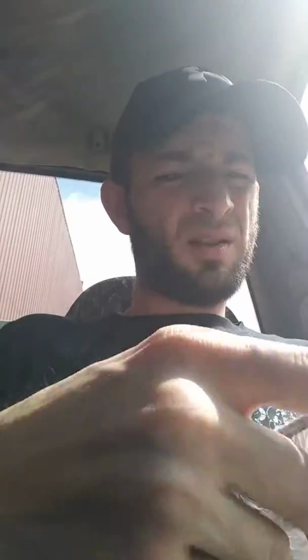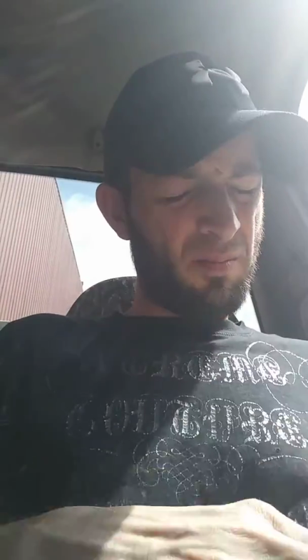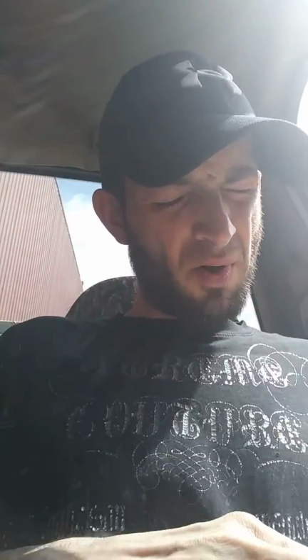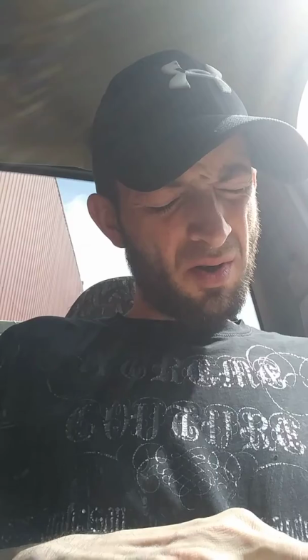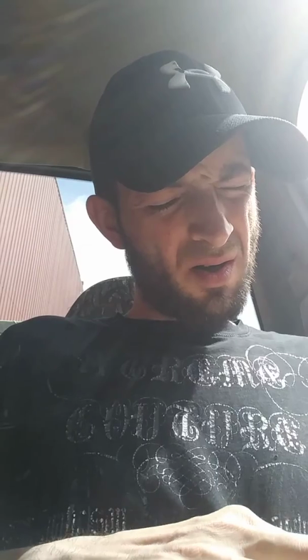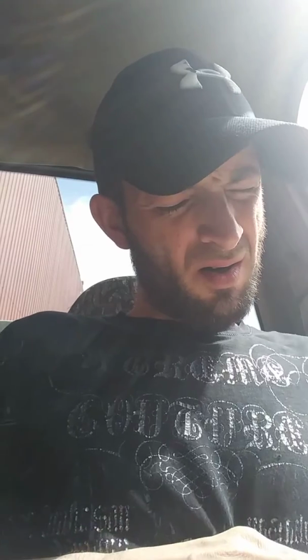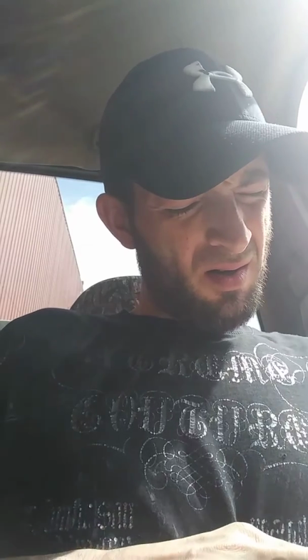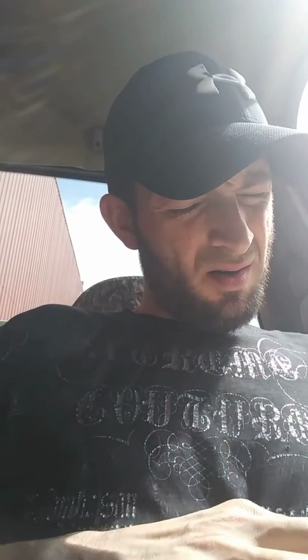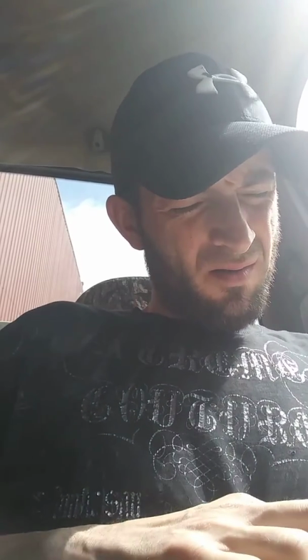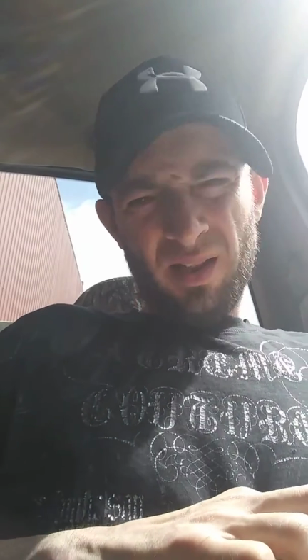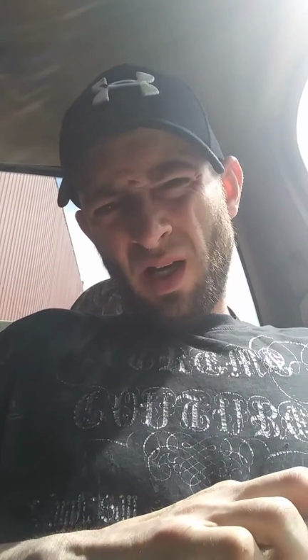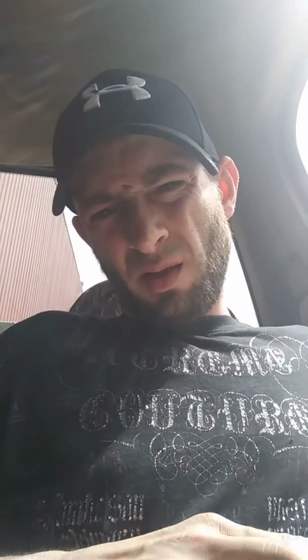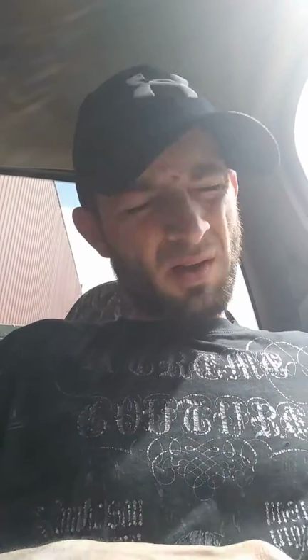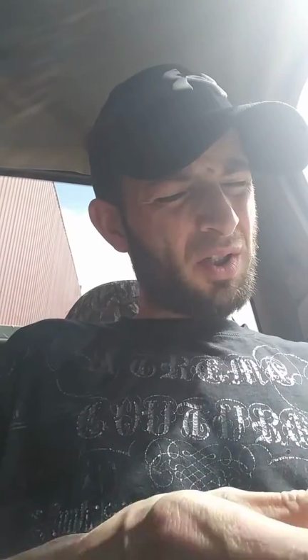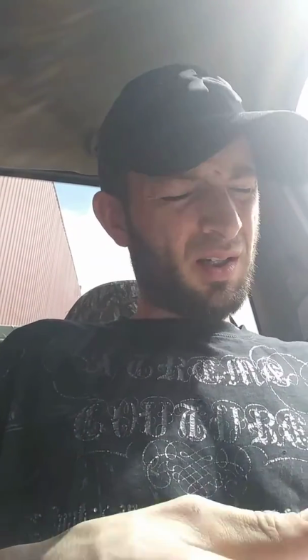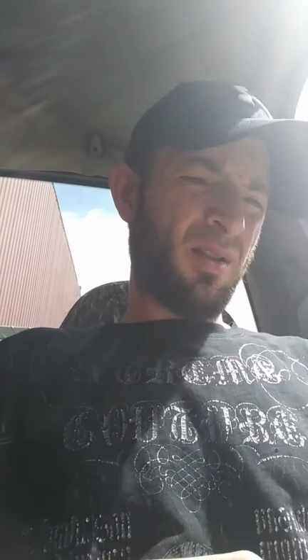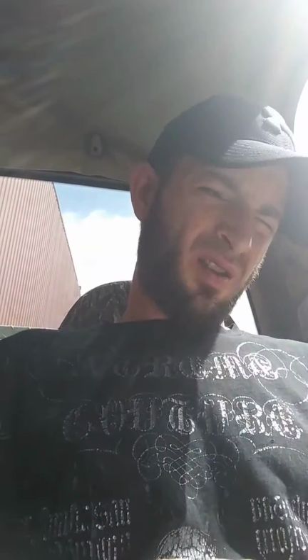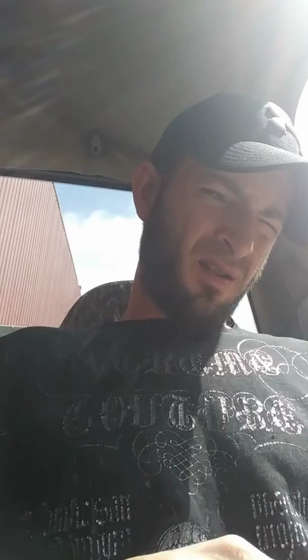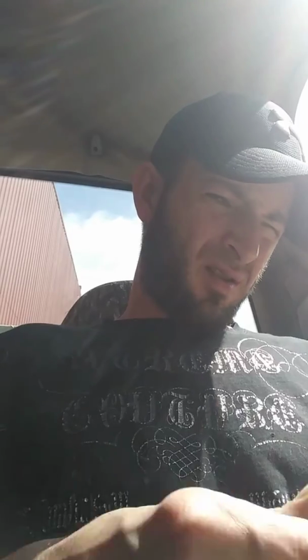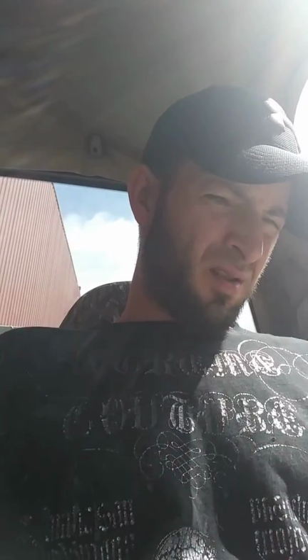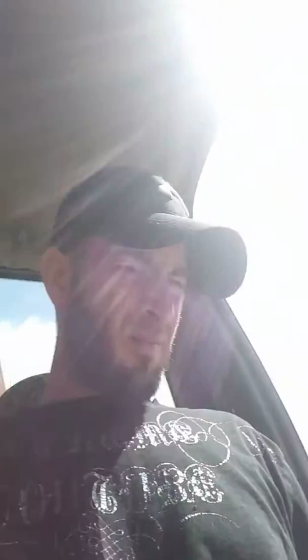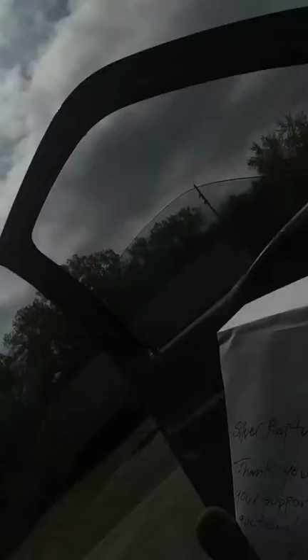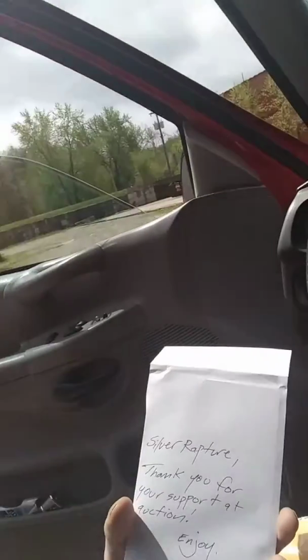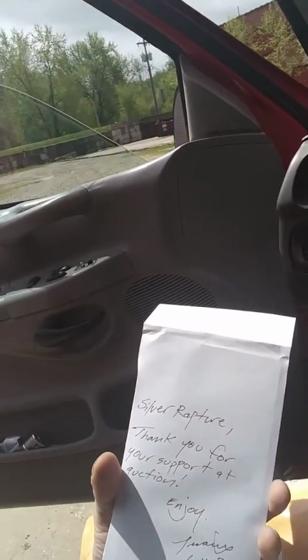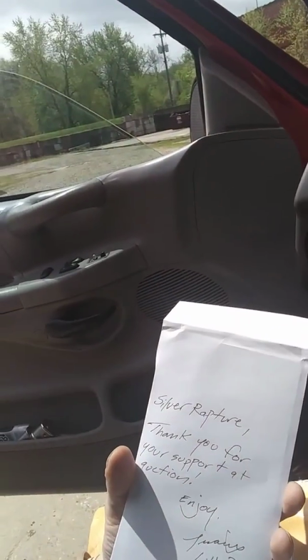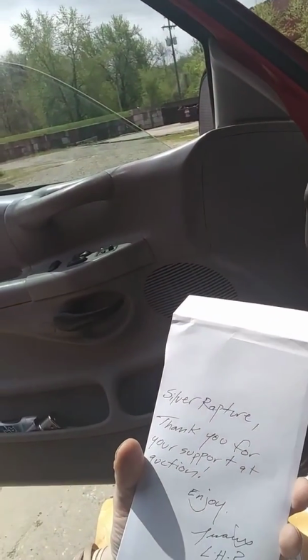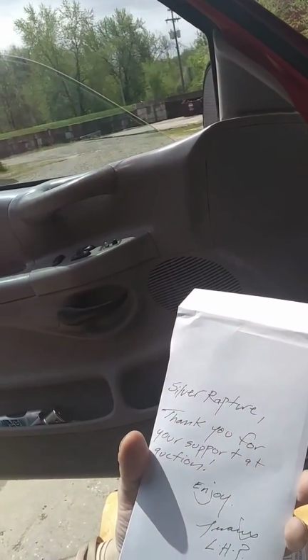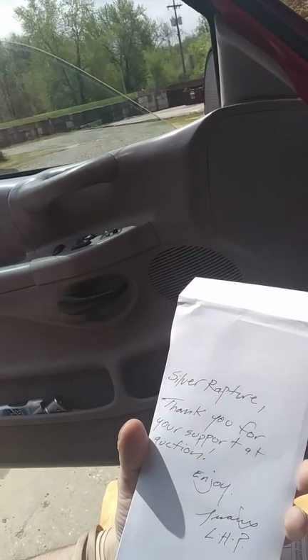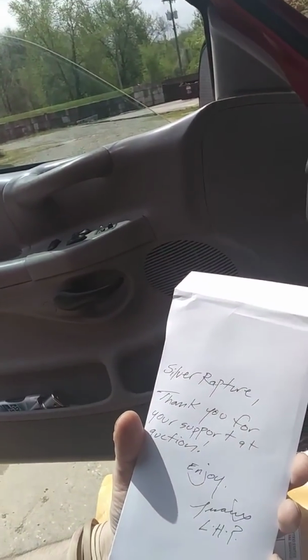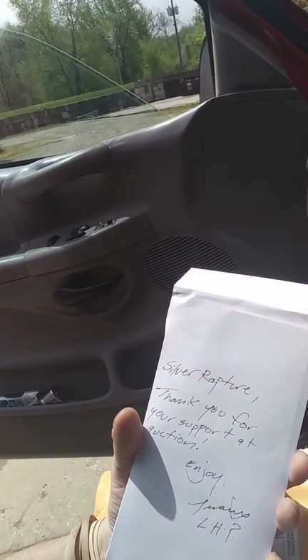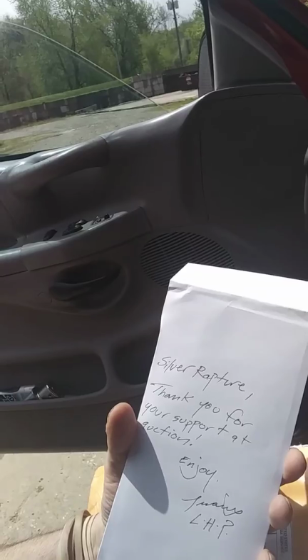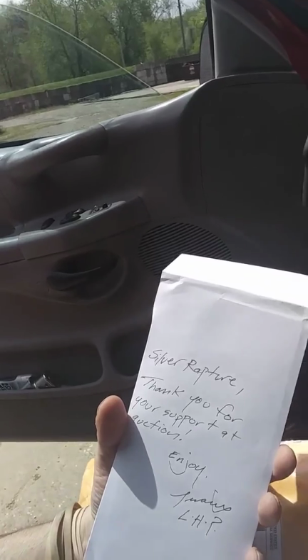Let's get through this tape — they taped it pretty good here. I like that packaging, Lemon. It's pretty slick. And there's a note inside: 'Silver Rapture, thank you for your support at the auction. Enjoy, Lemonhead Penny.'